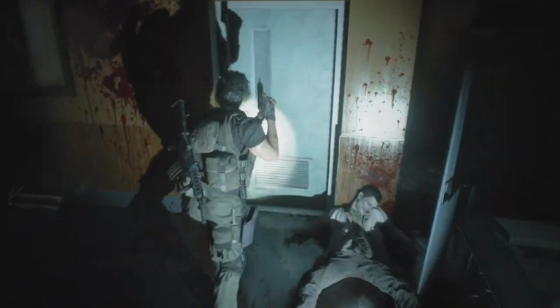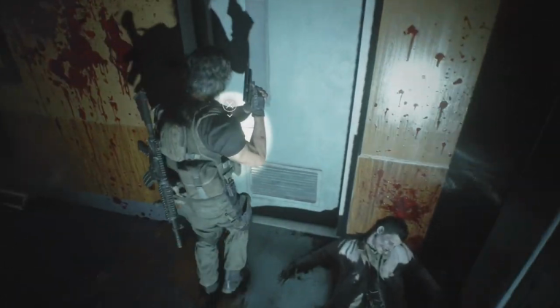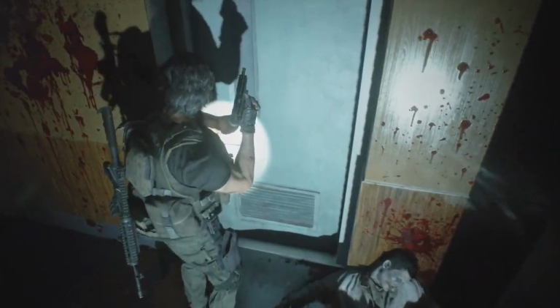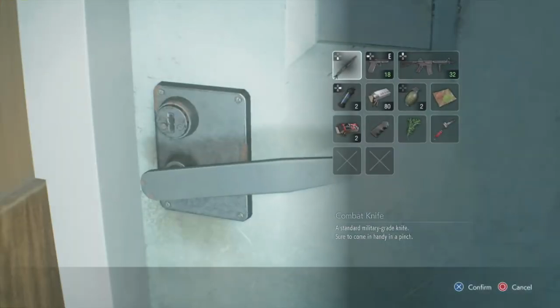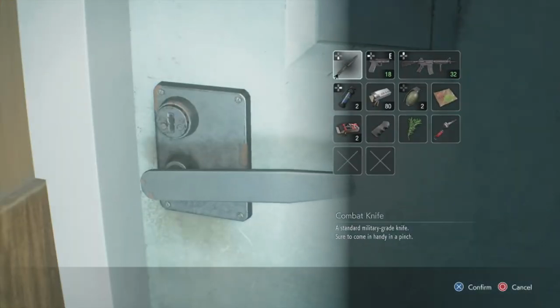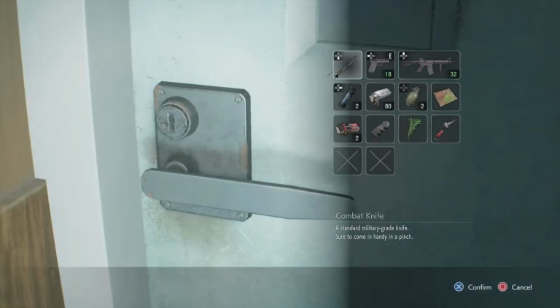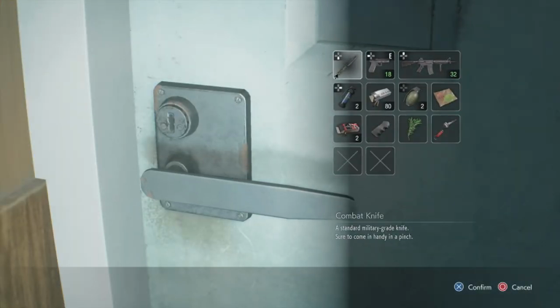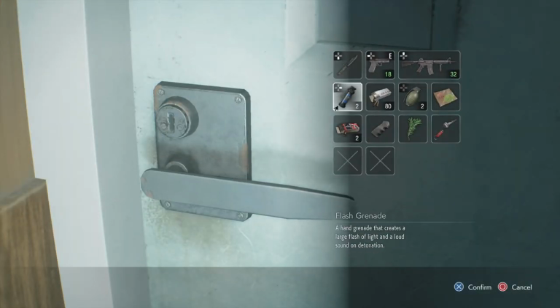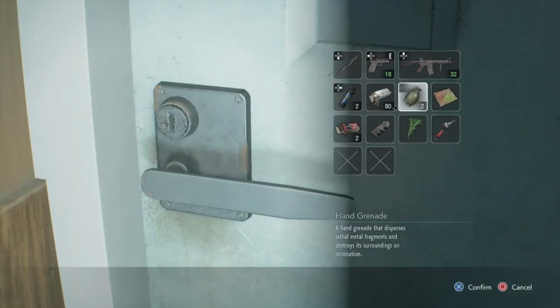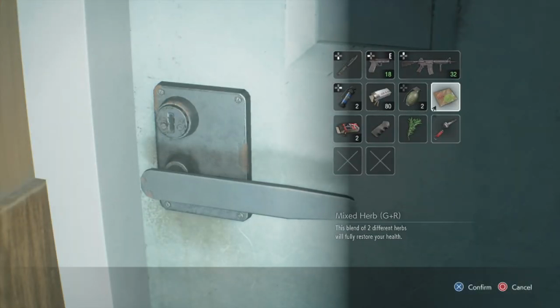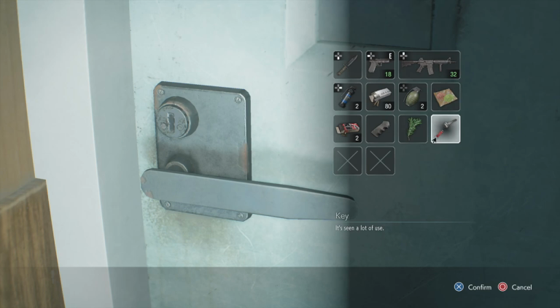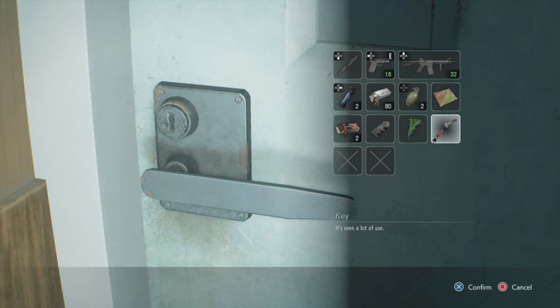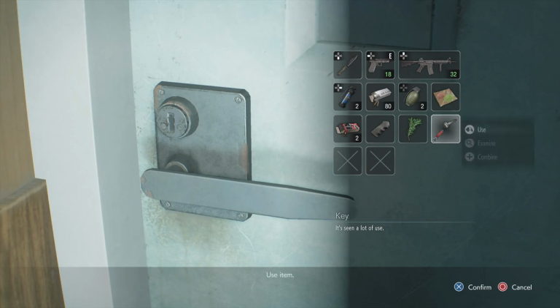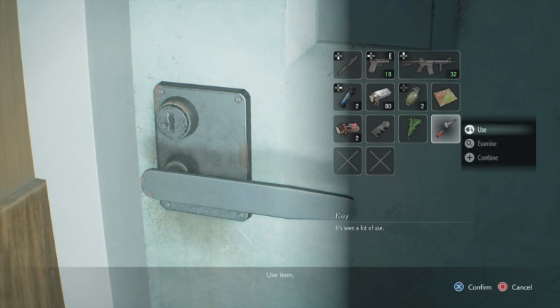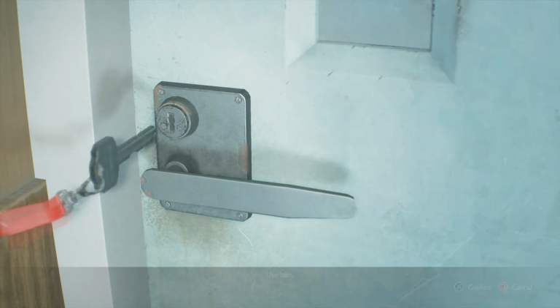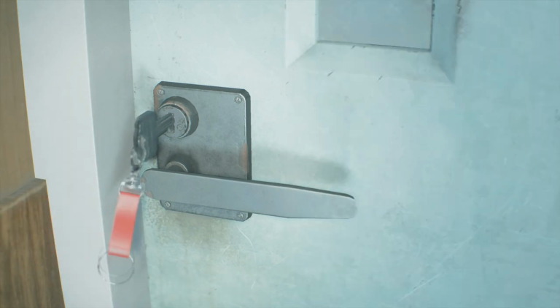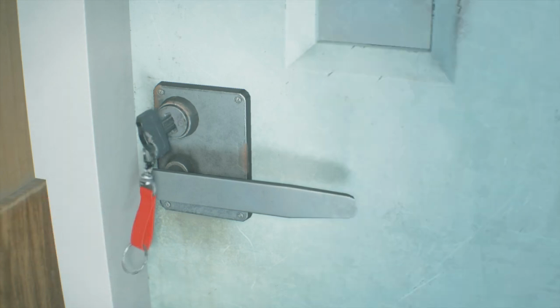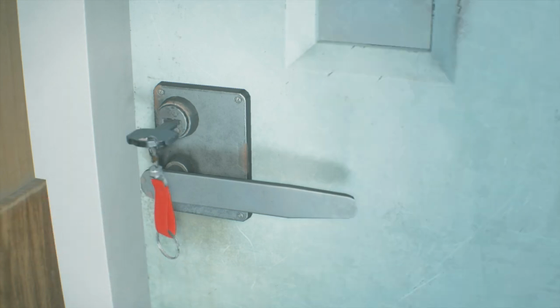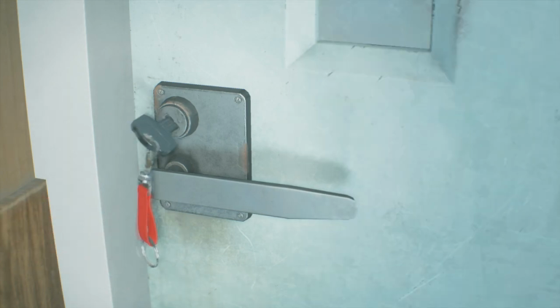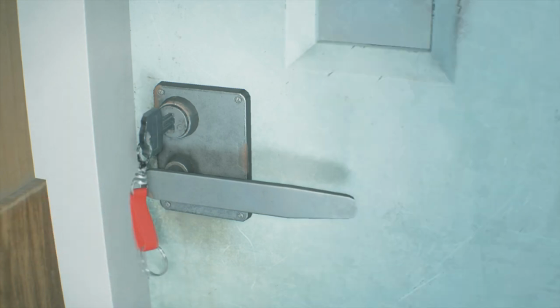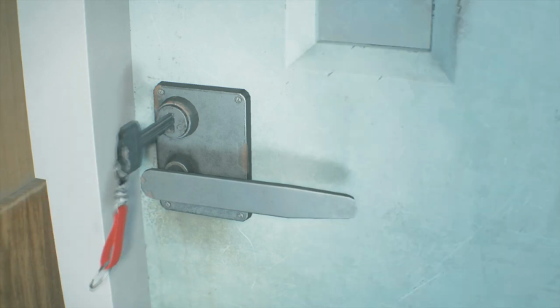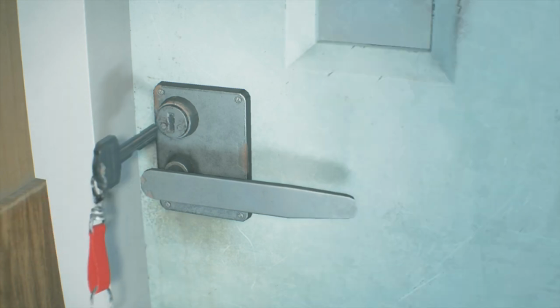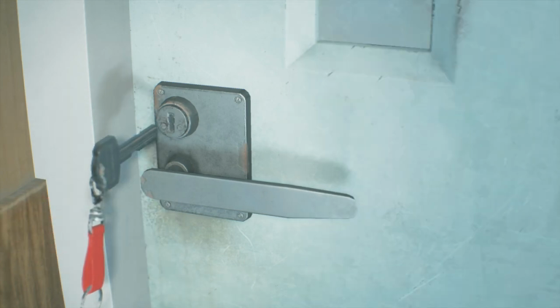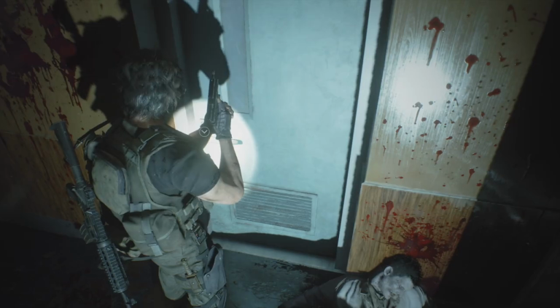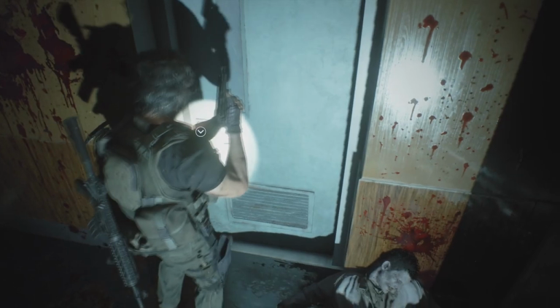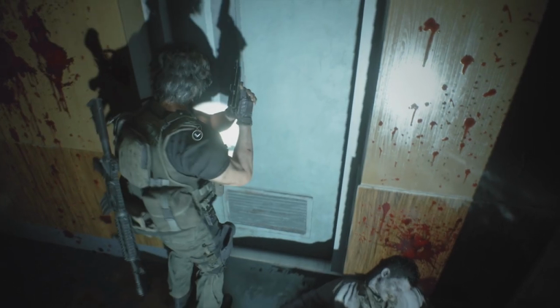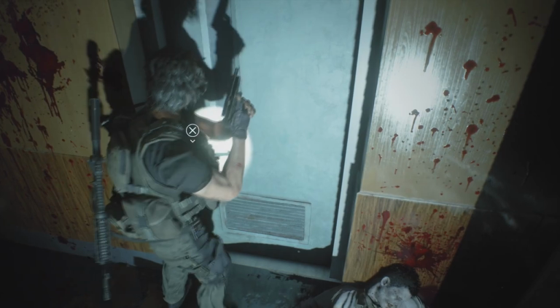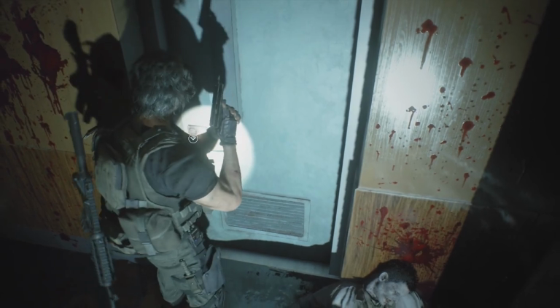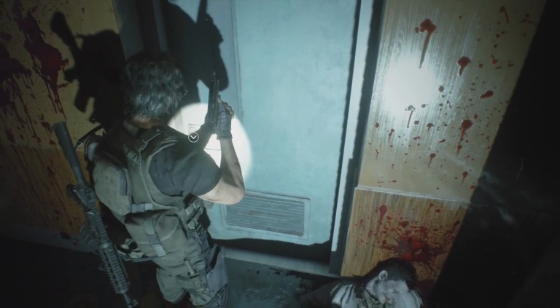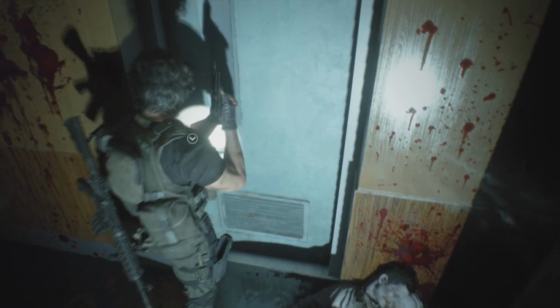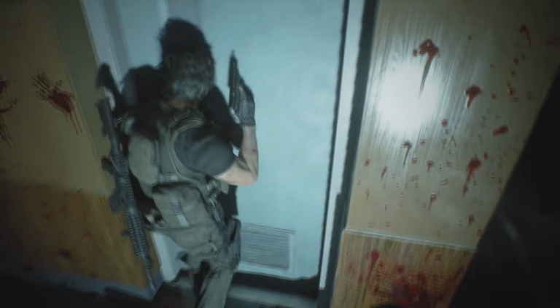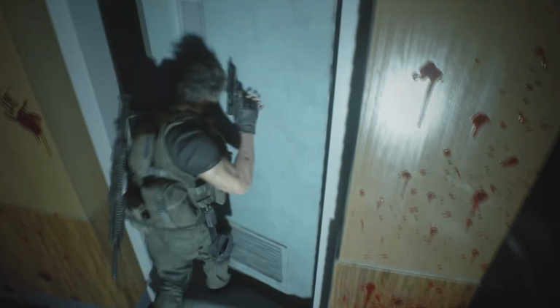So this gives you the access to the locker. So let's go and open that up now. And that is one of the two keys. And inside here is where you're going to find the key card then.